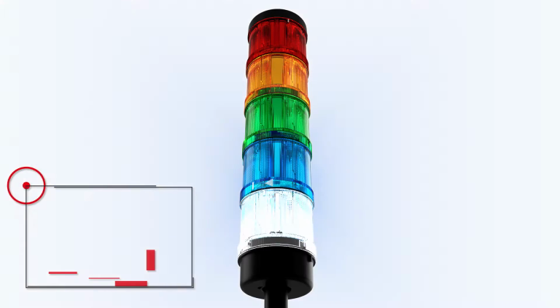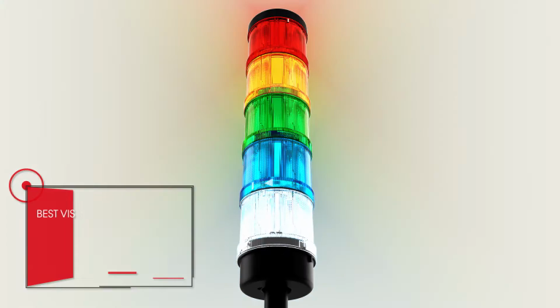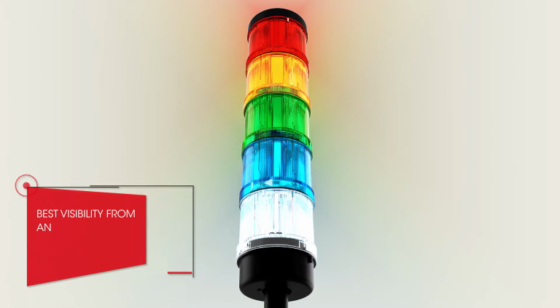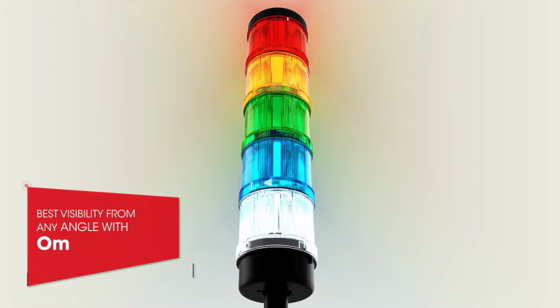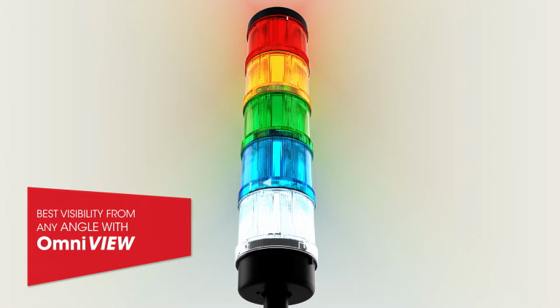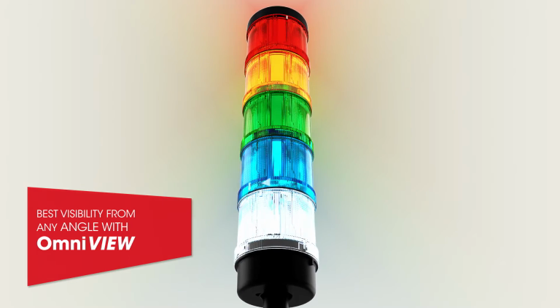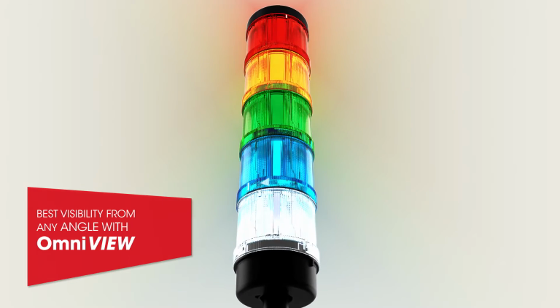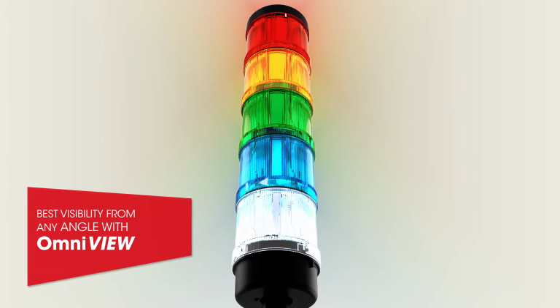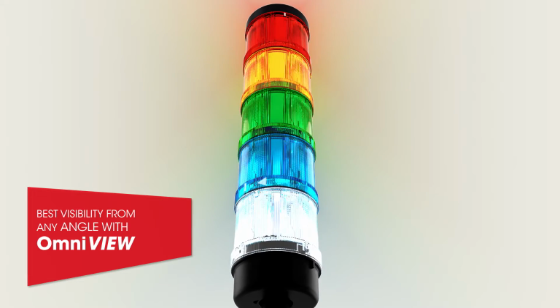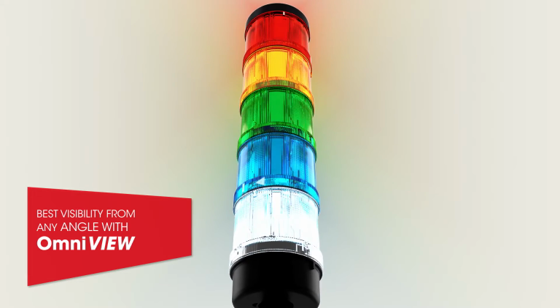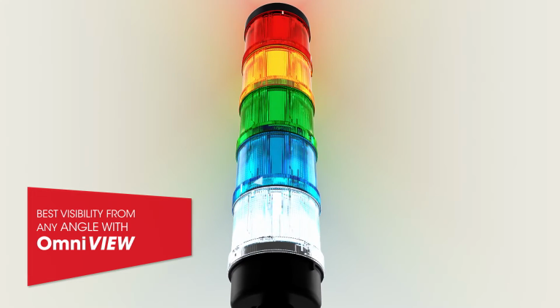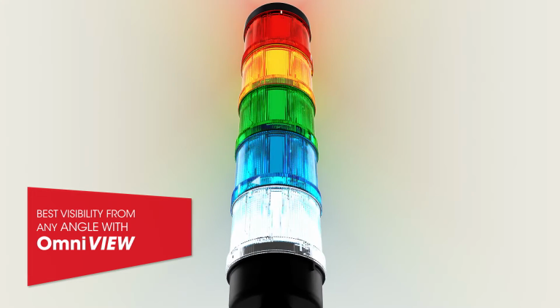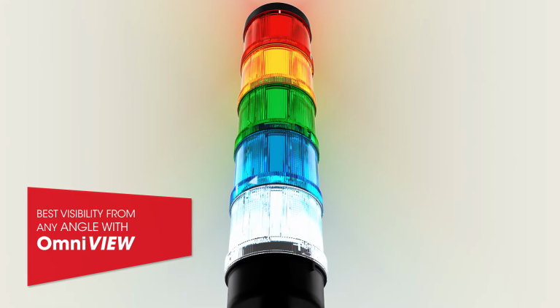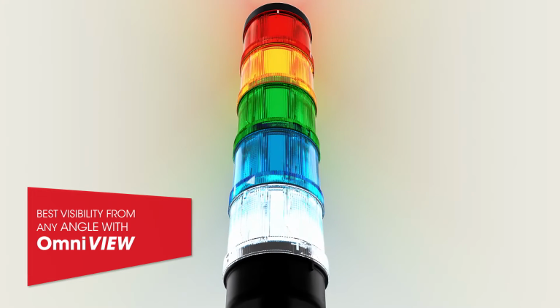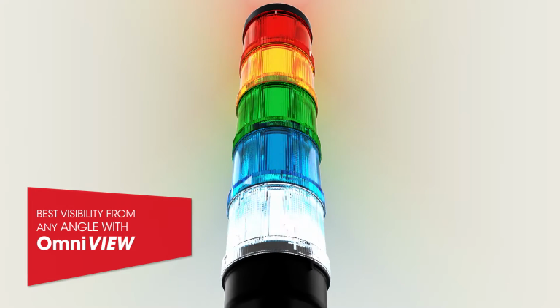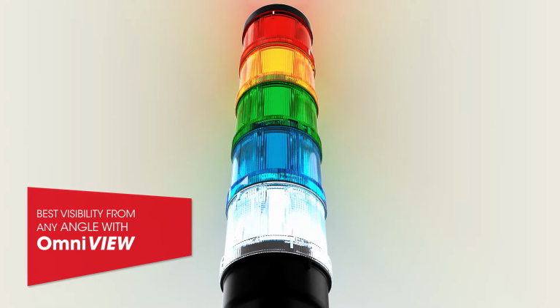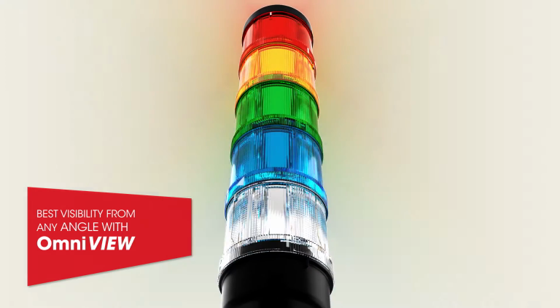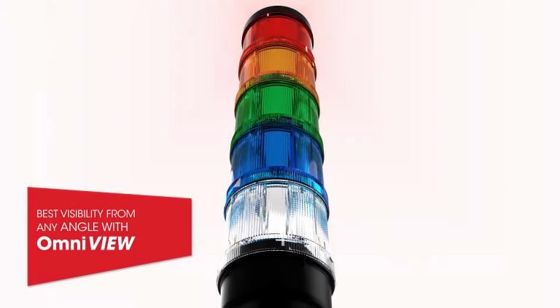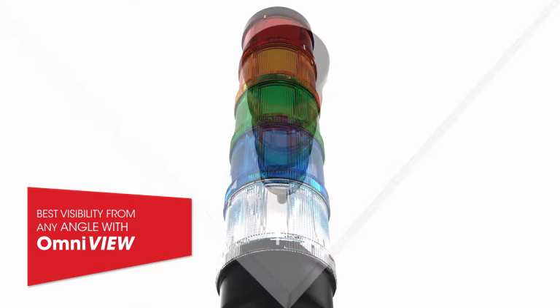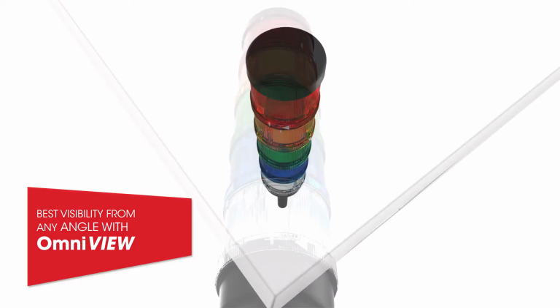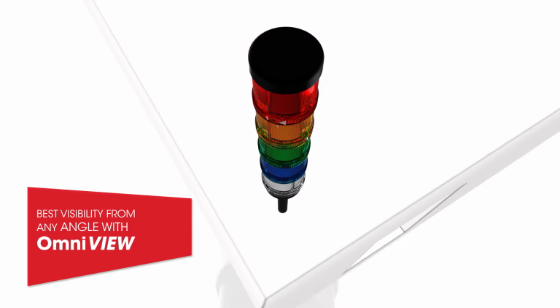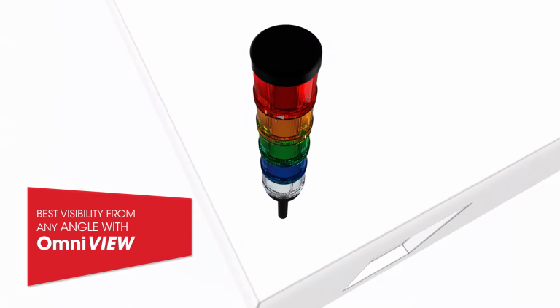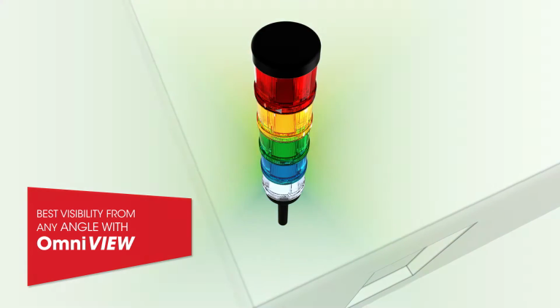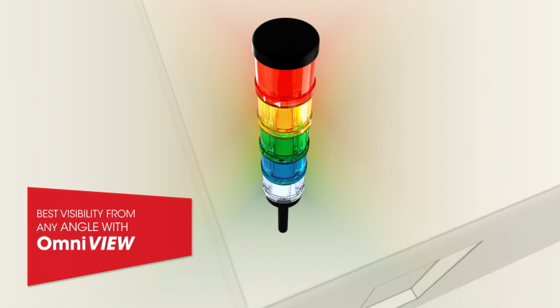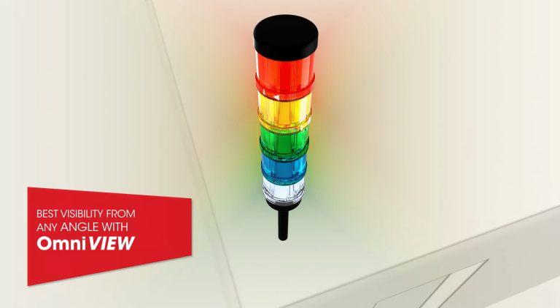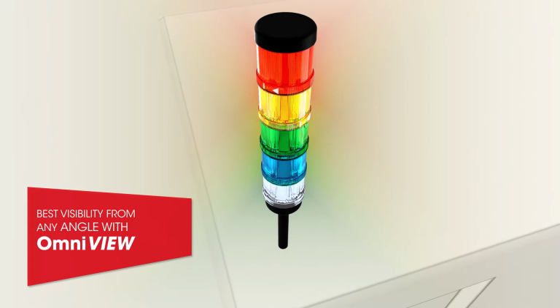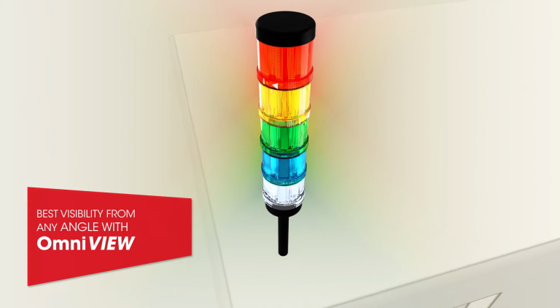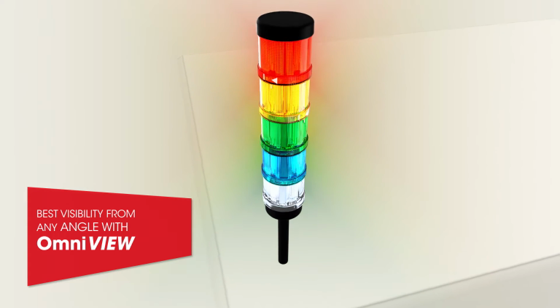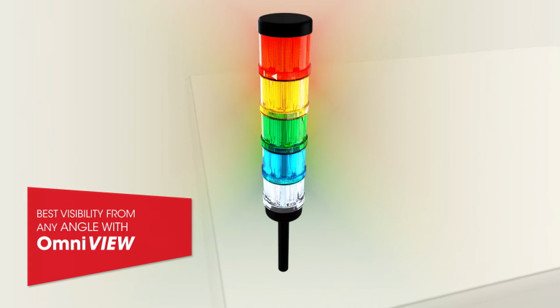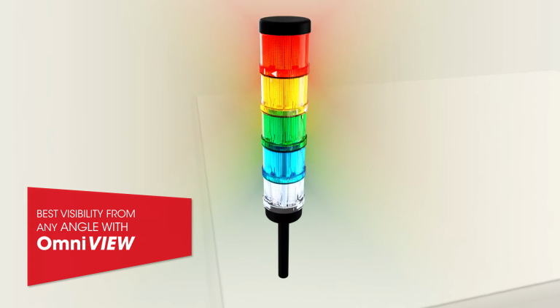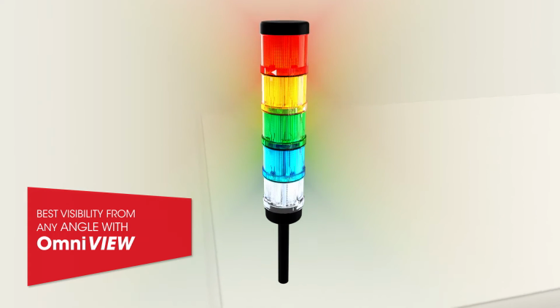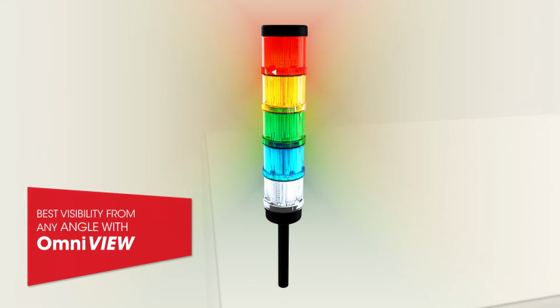A signal tower must always be visible, even under difficult conditions. Combisign 72 is clearly visible from all positions.